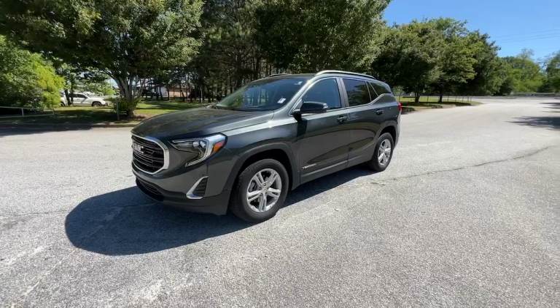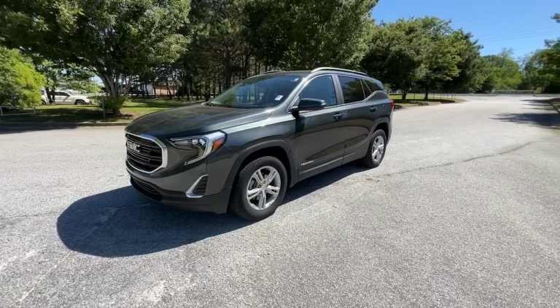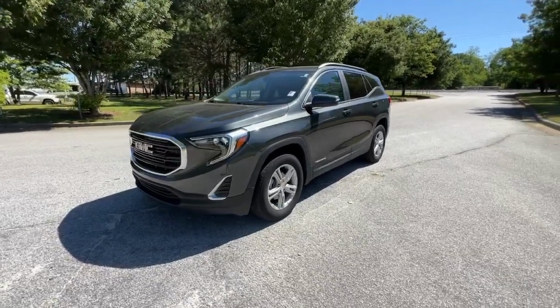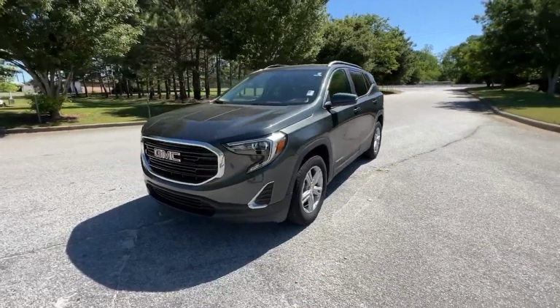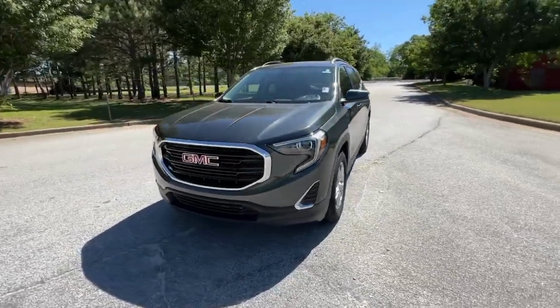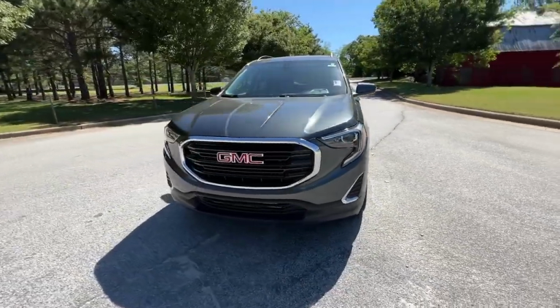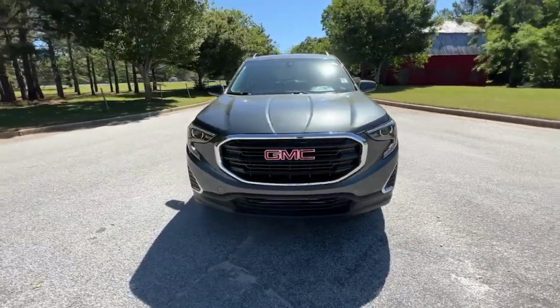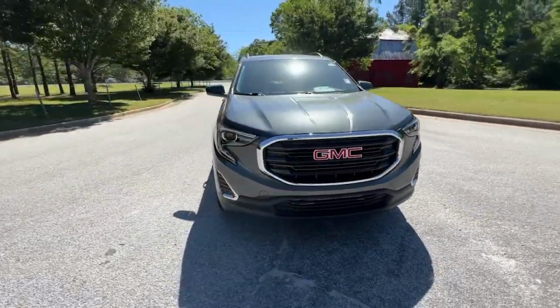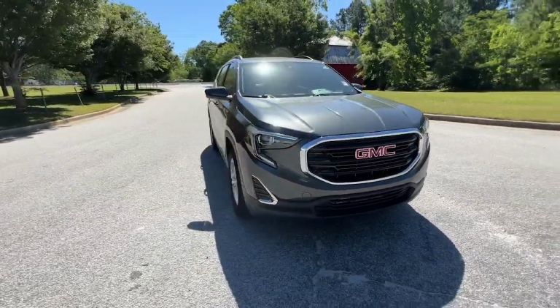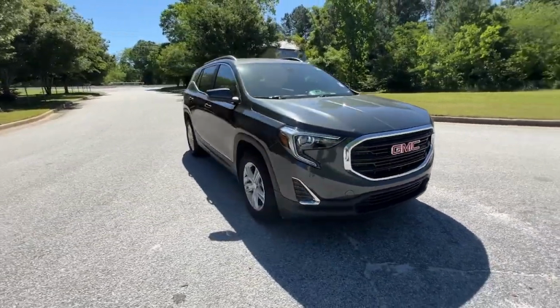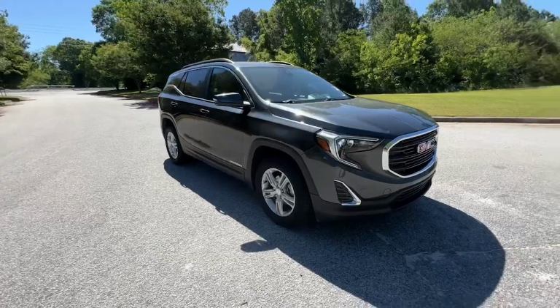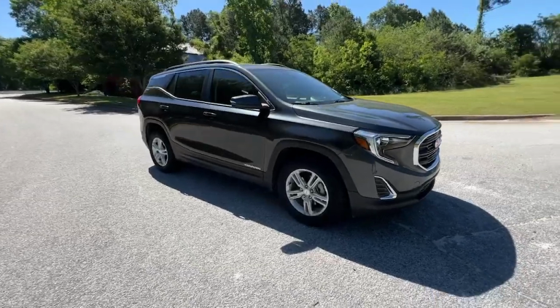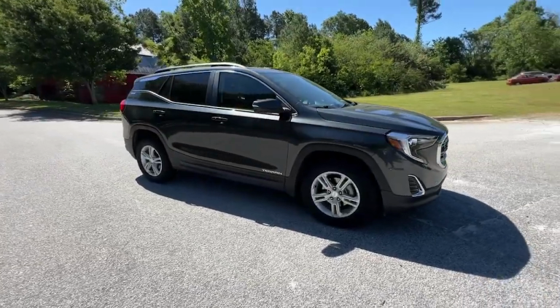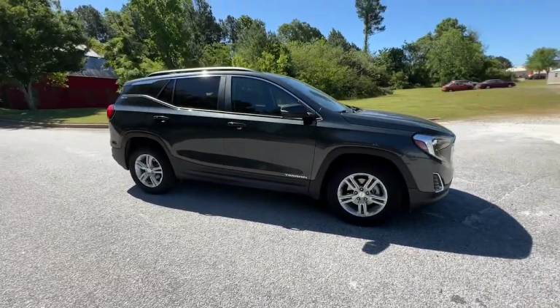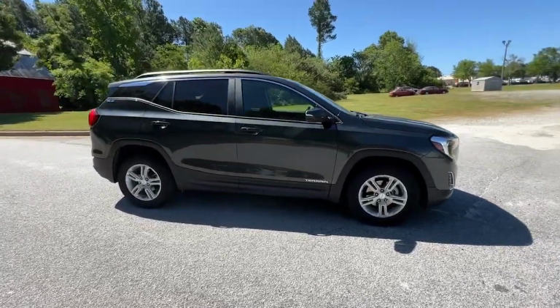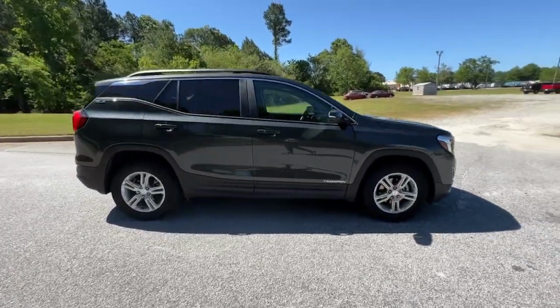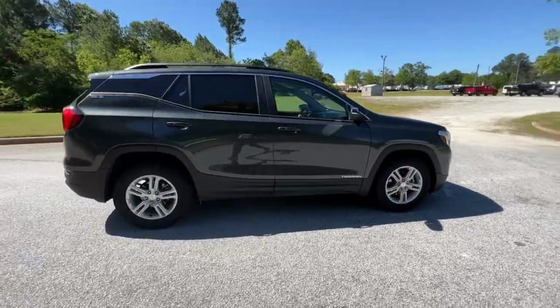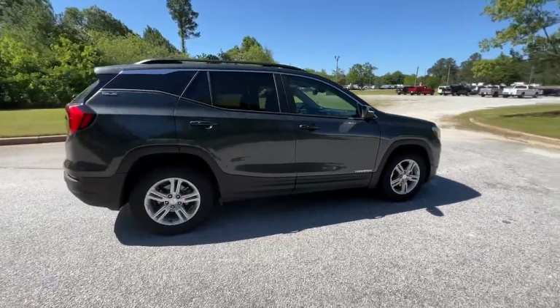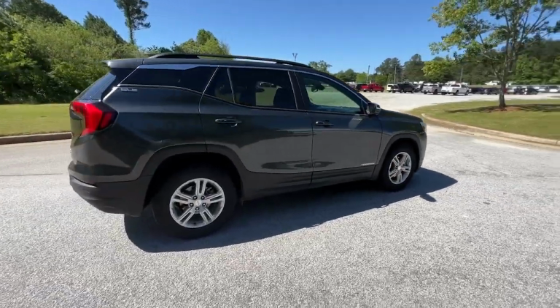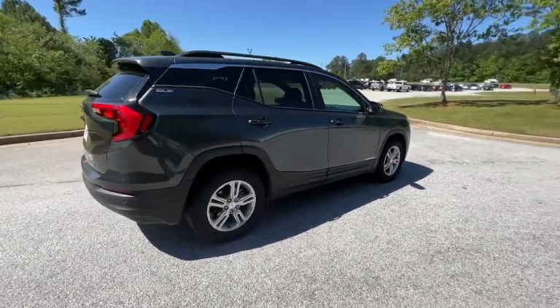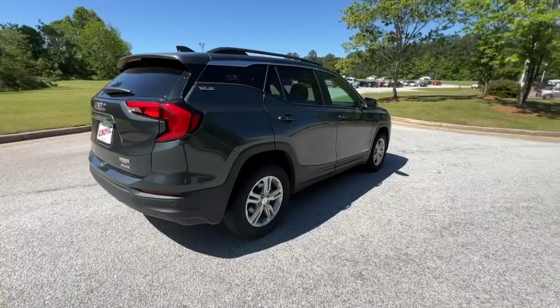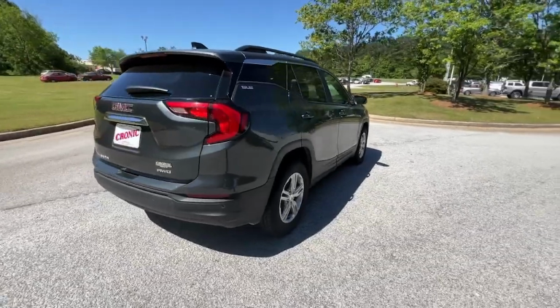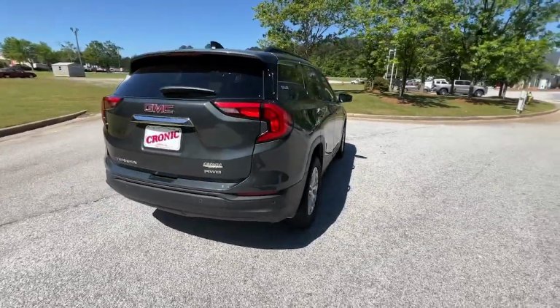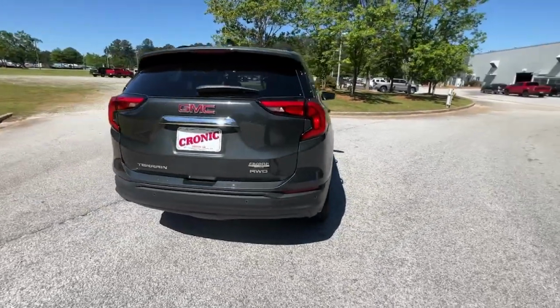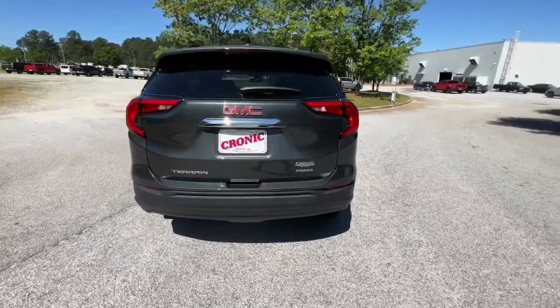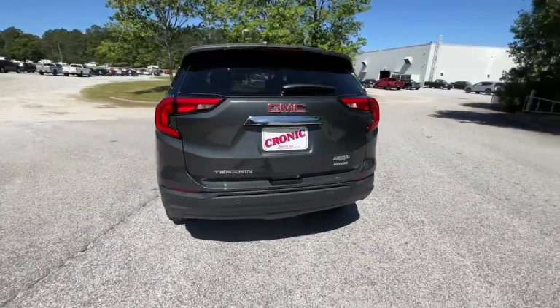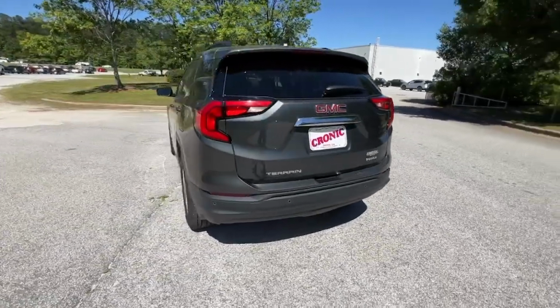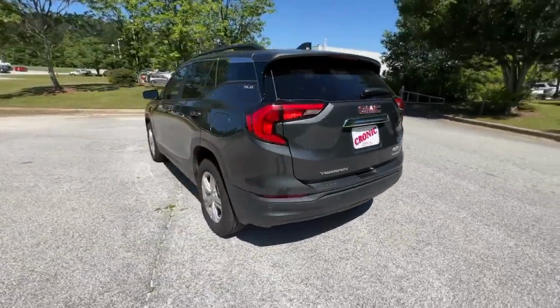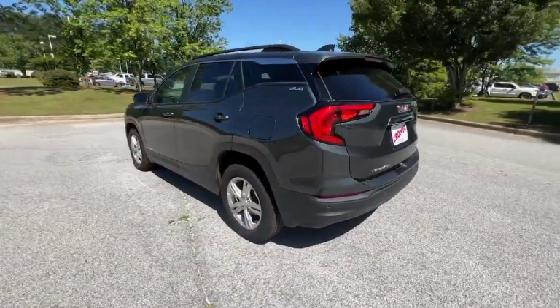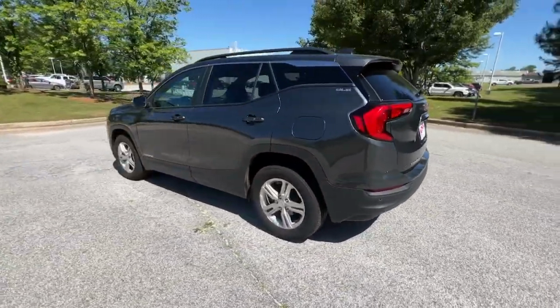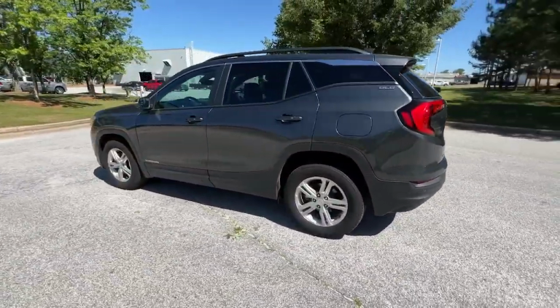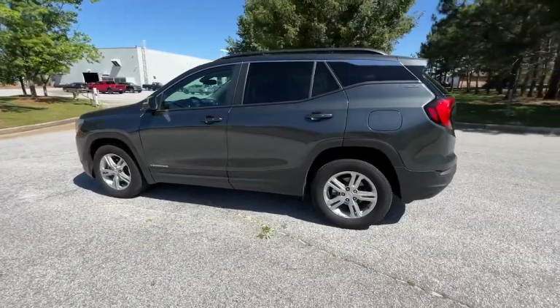Go home happy with the 2021 GMC Terrain. With less than 15,000 miles on the odometer, this vehicle provides excellent value. Here's a handsome Terrain that delivers comfort and security along with the latest in user-friendly connectivity.